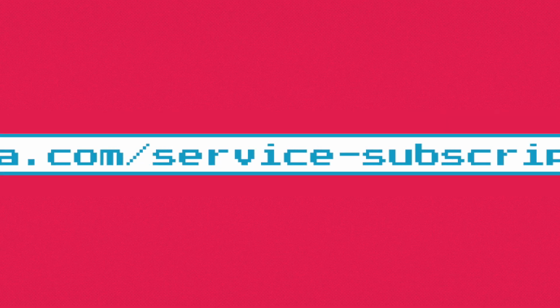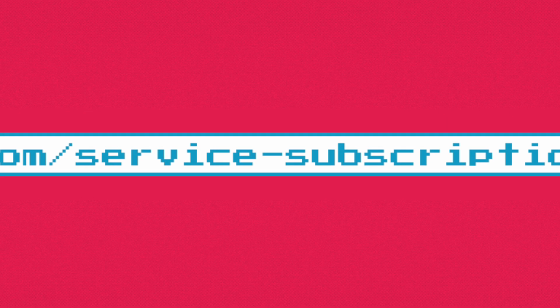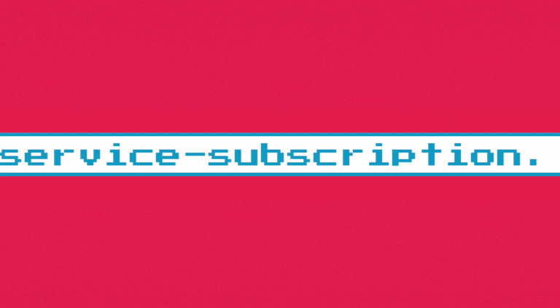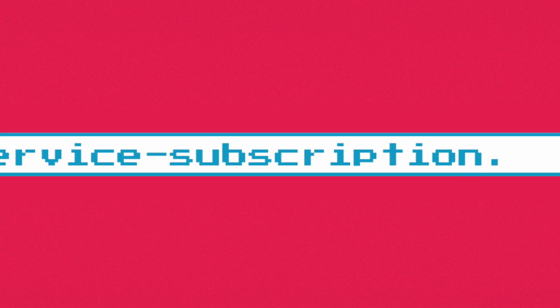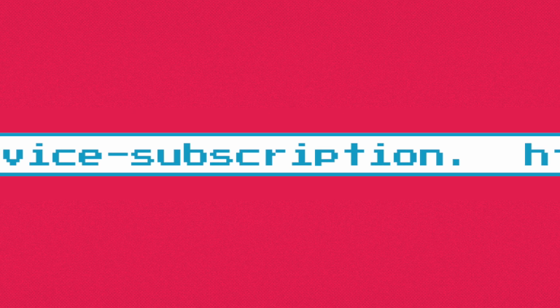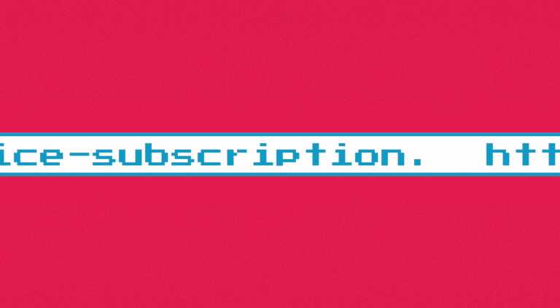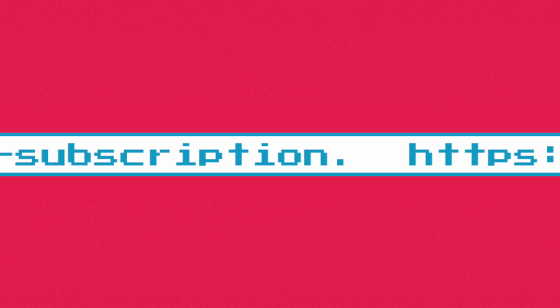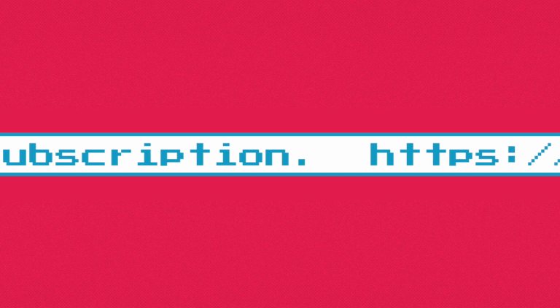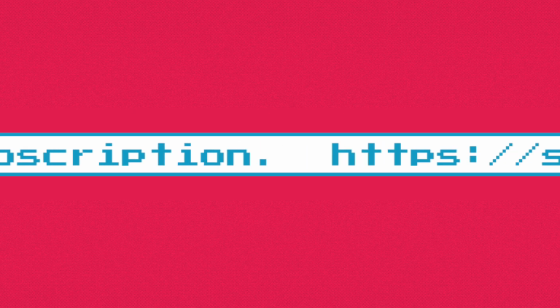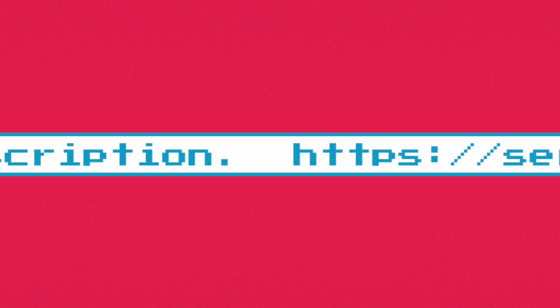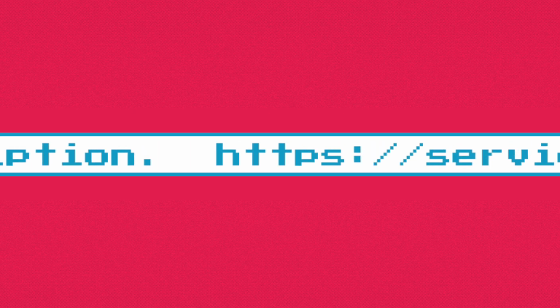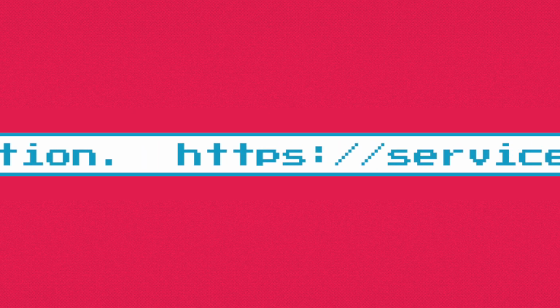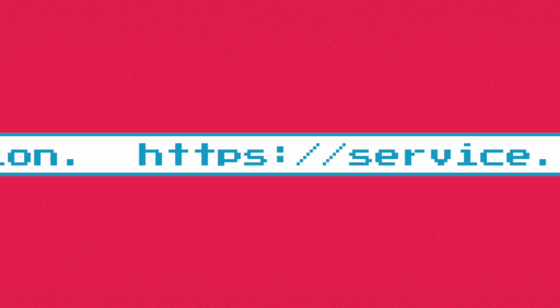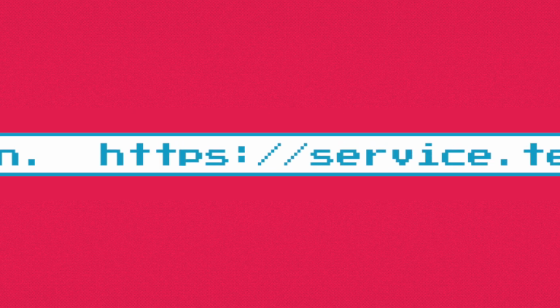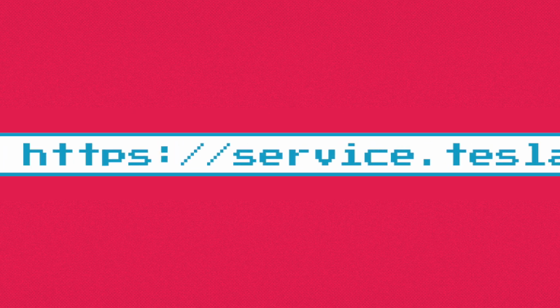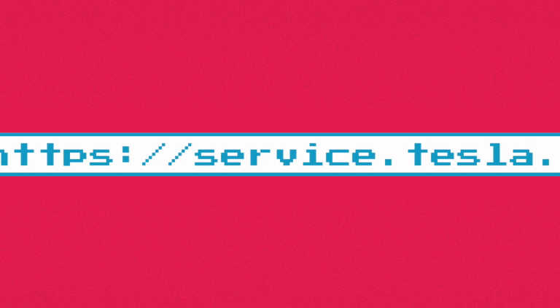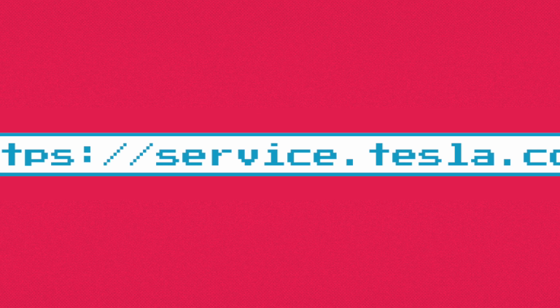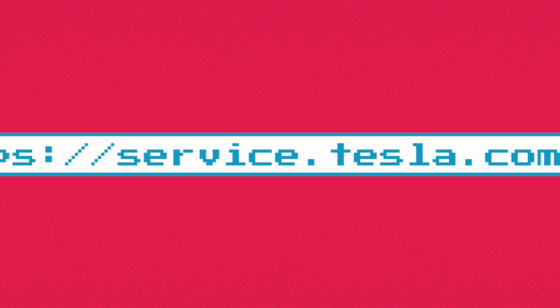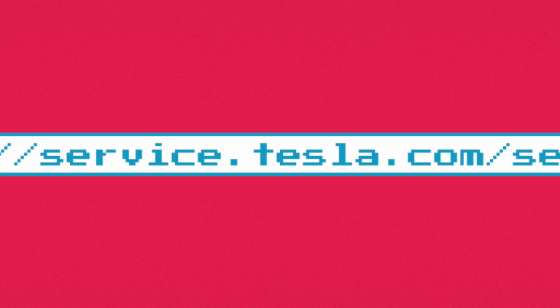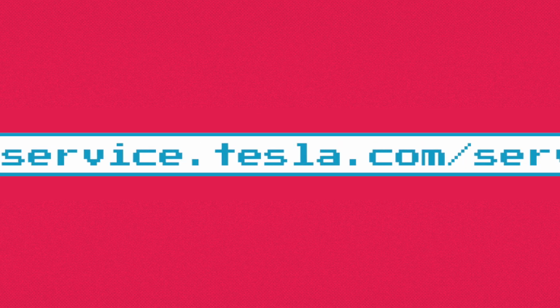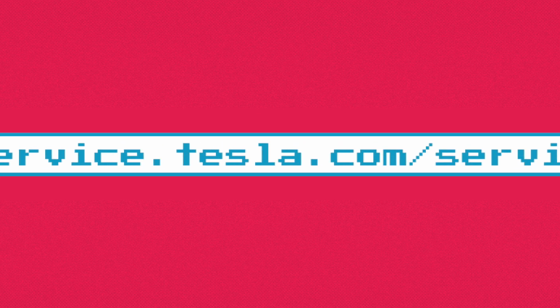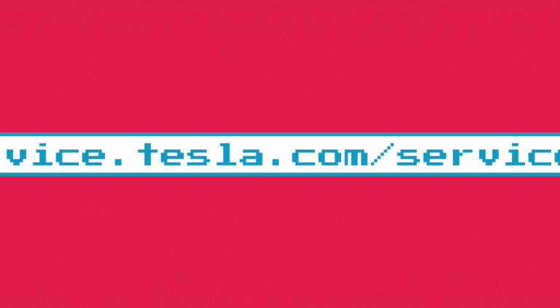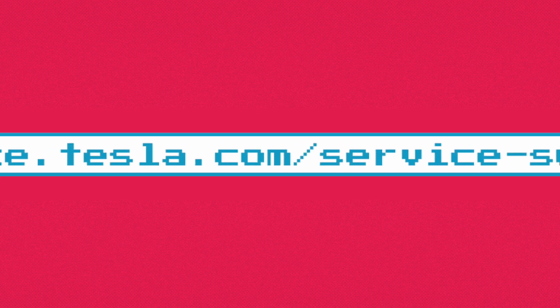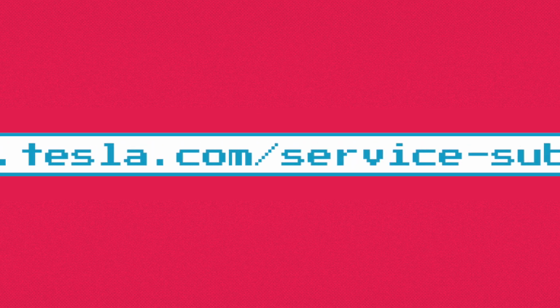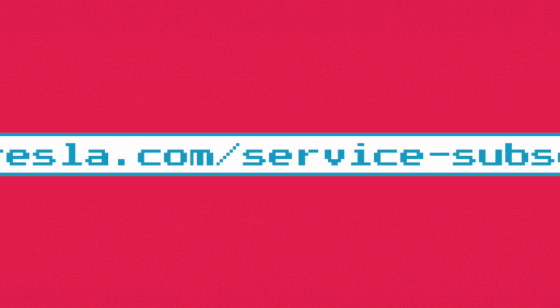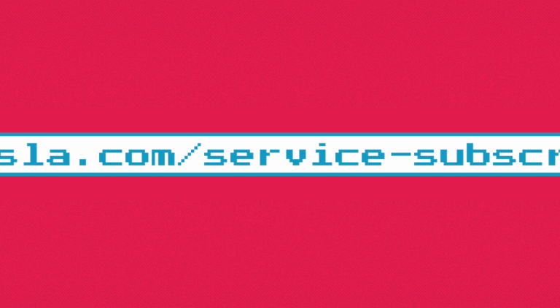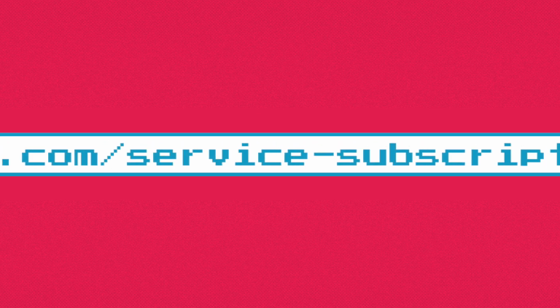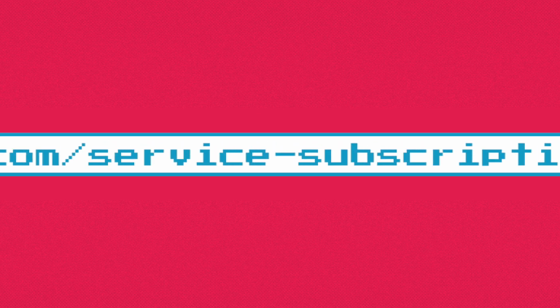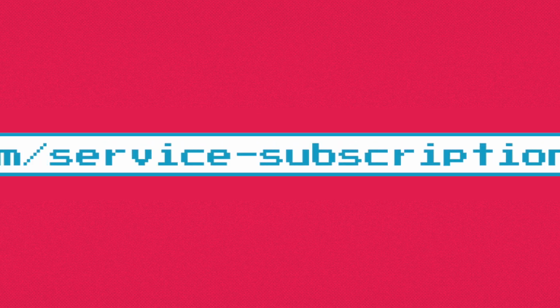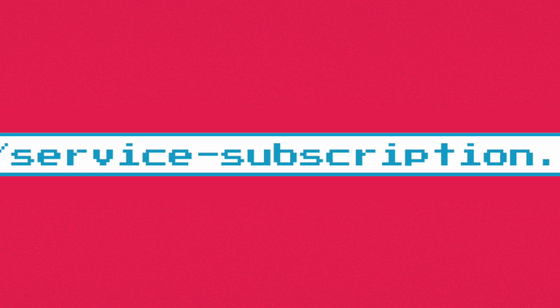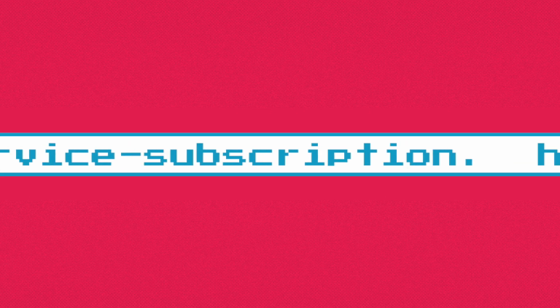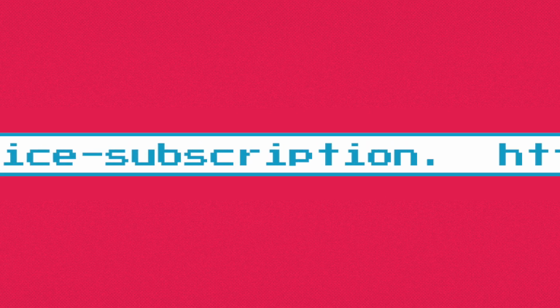No clickbait here. Very, very easy to sign up. Here is the website: www.service.tesla.com/service-subscription.